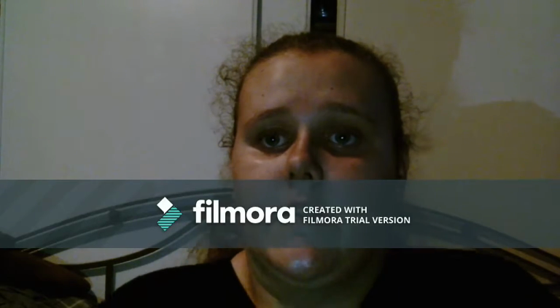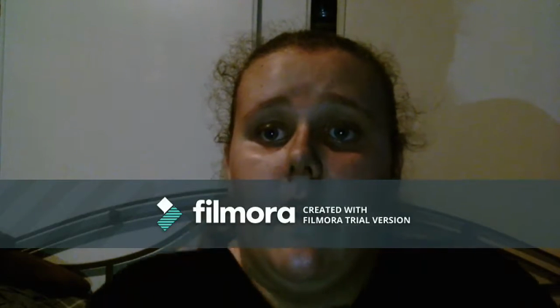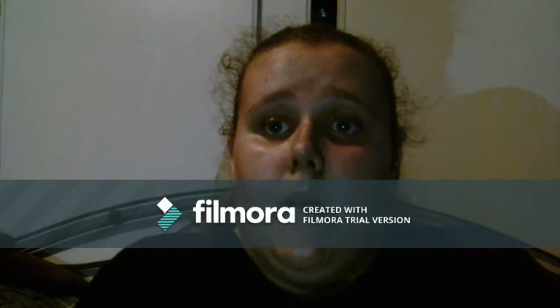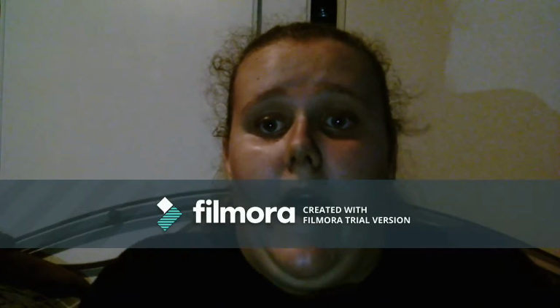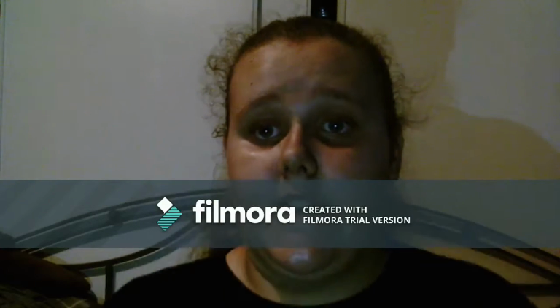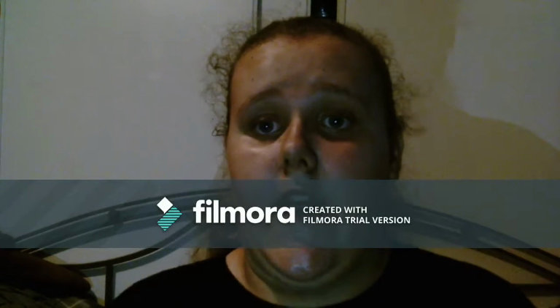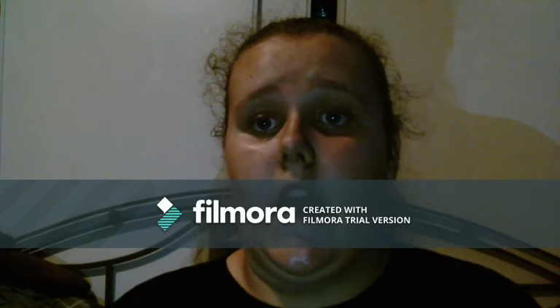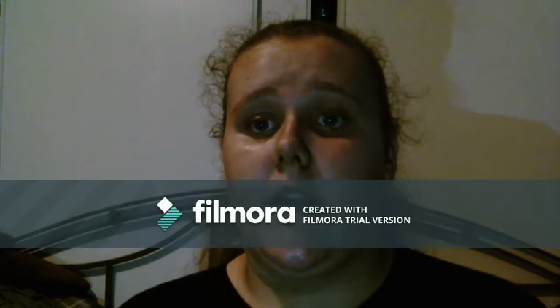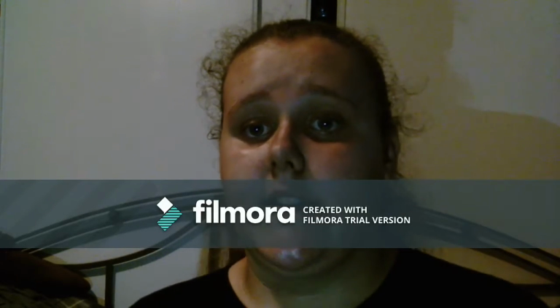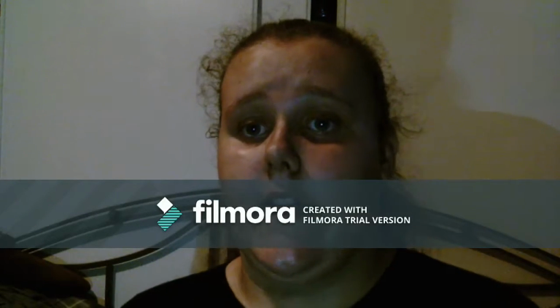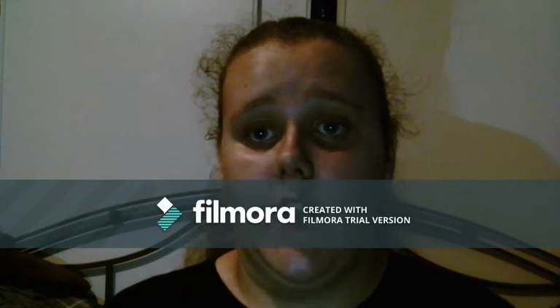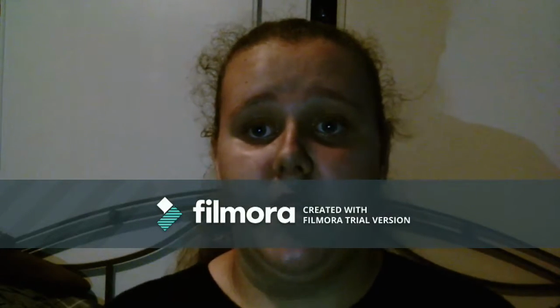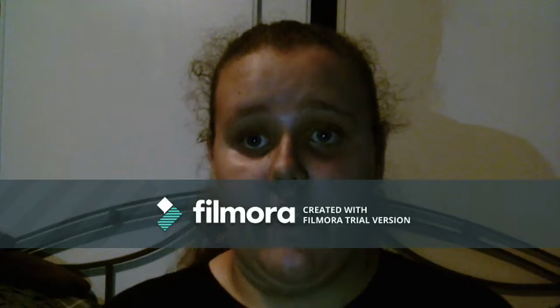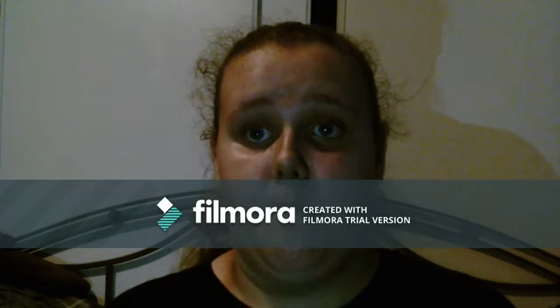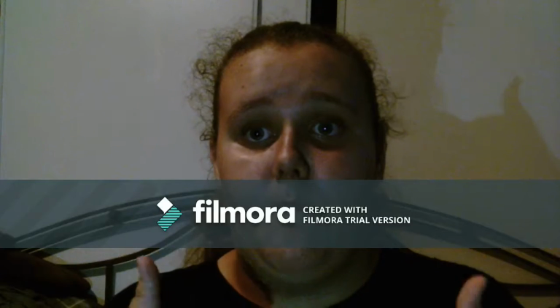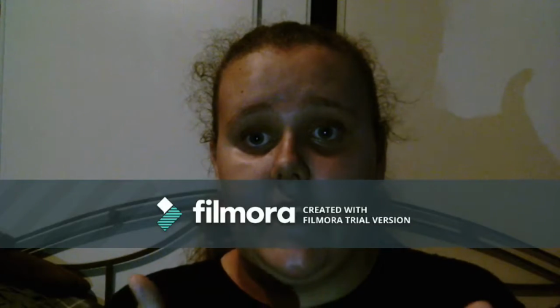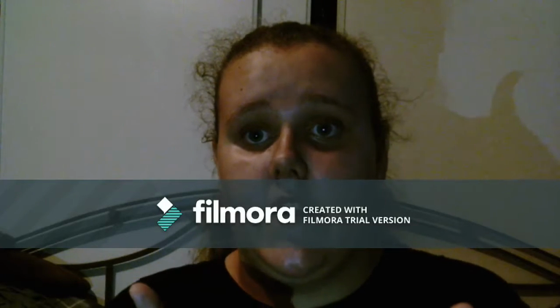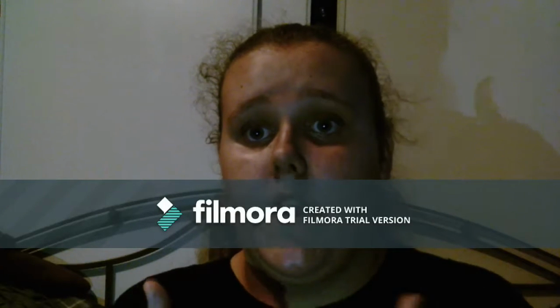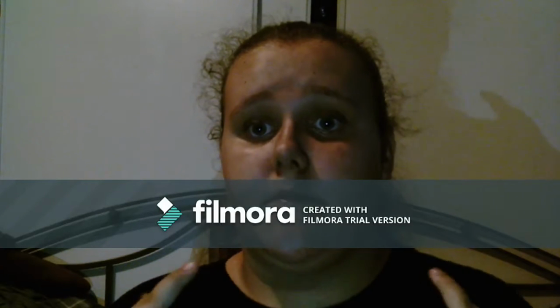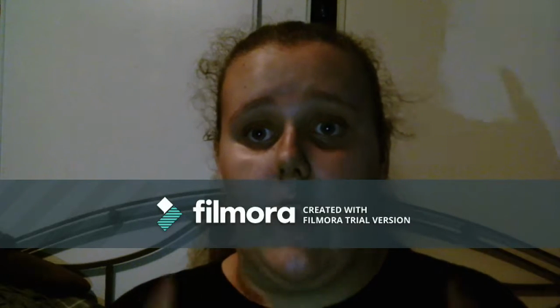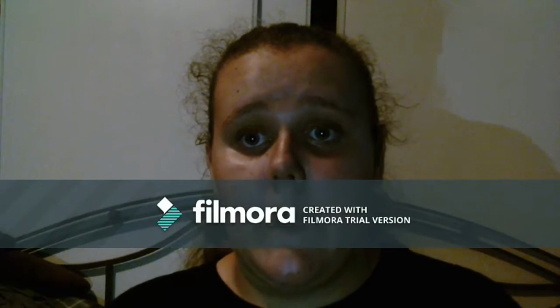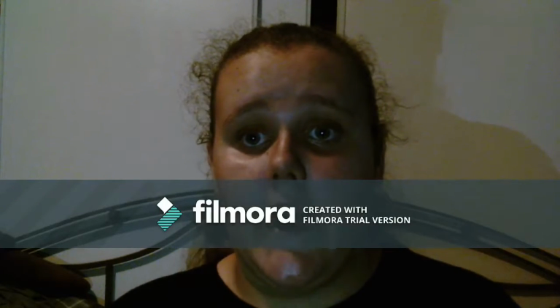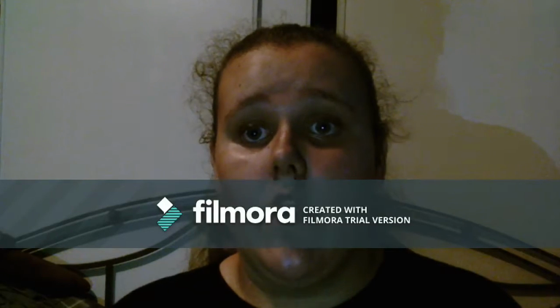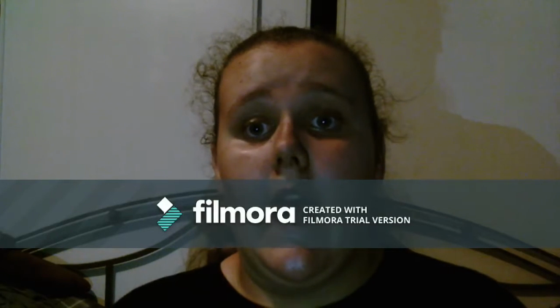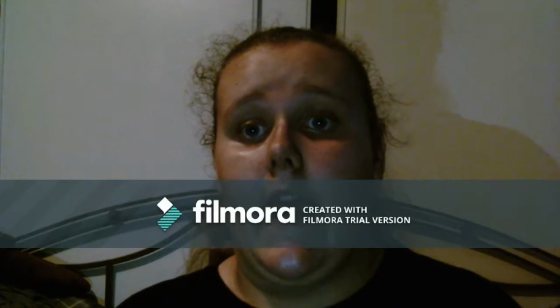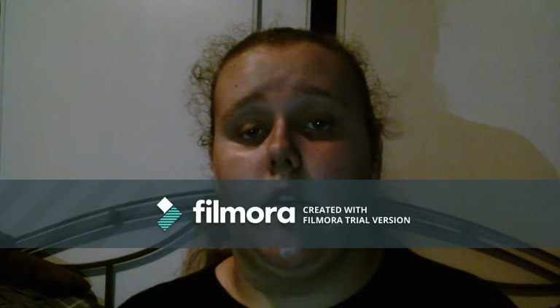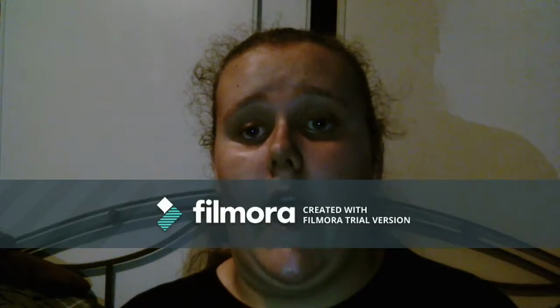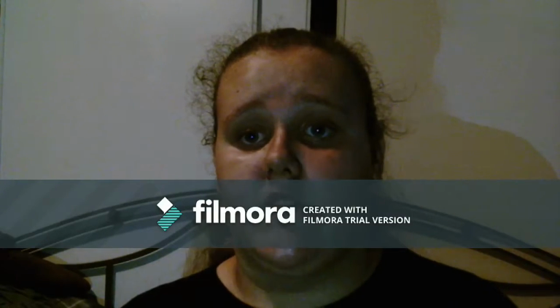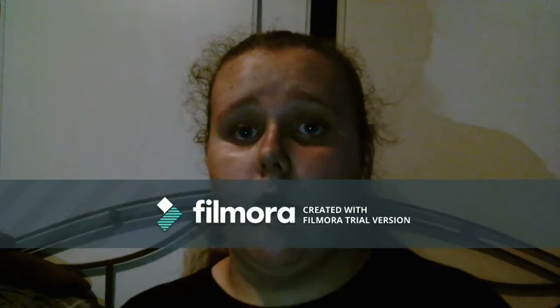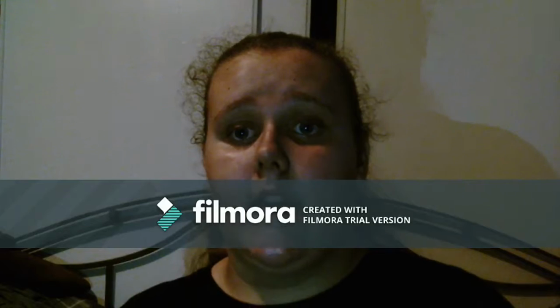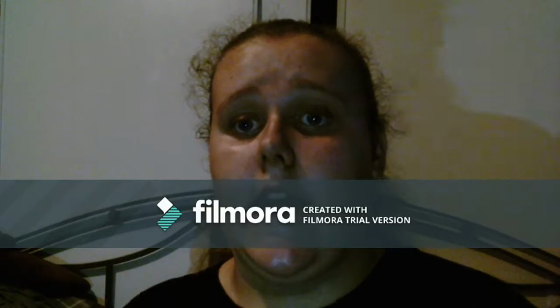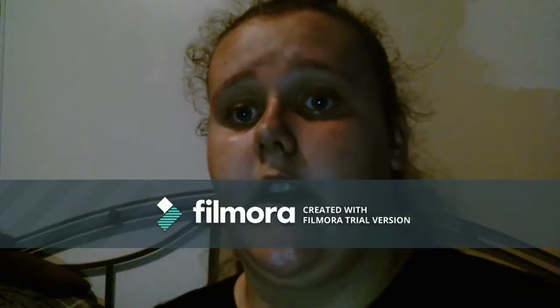That's it for today! Hope you guys like this video. Please give it a big thumbs up, subscribe to my channel, and I will see you in the next video.